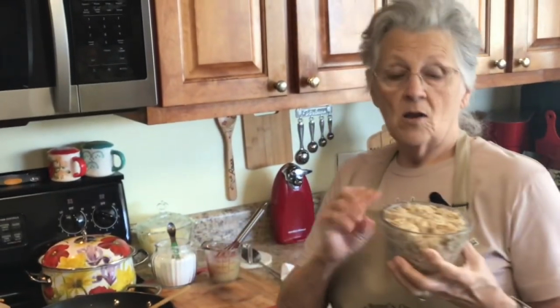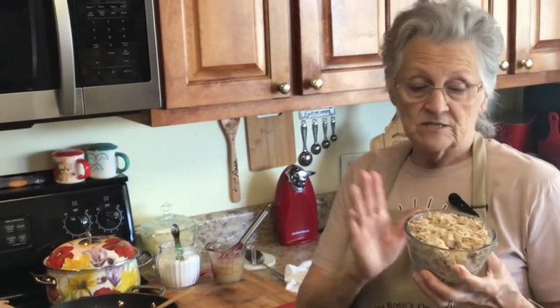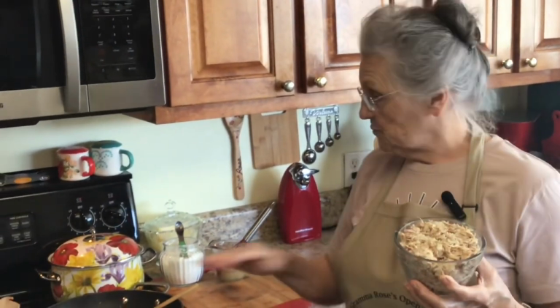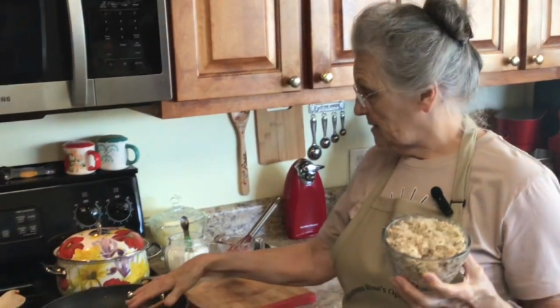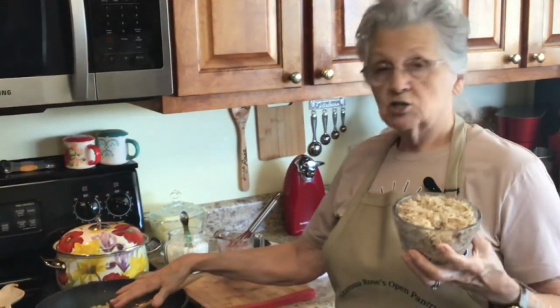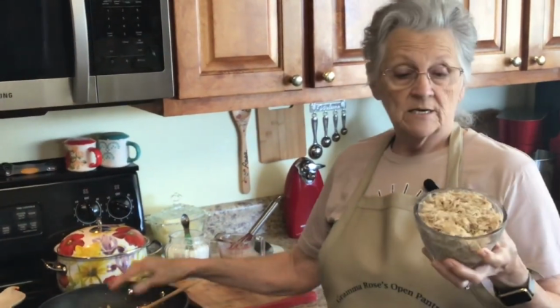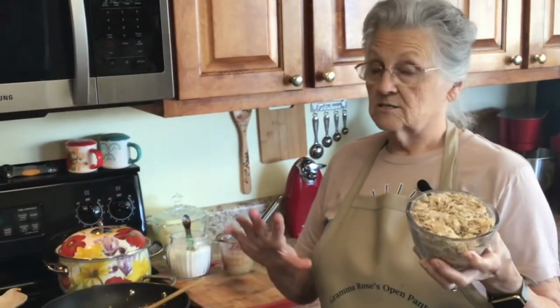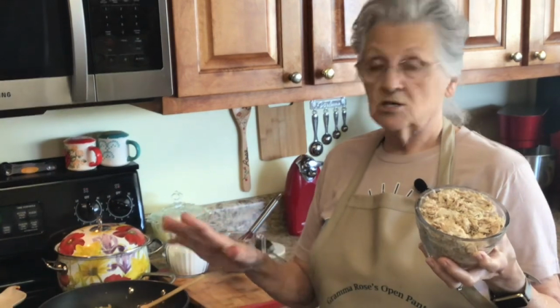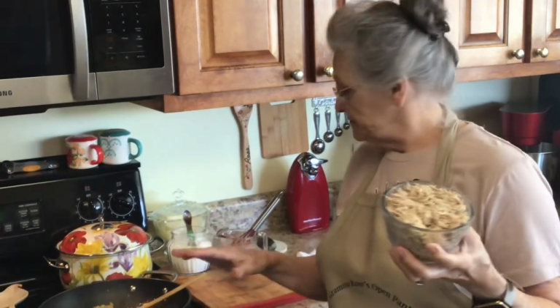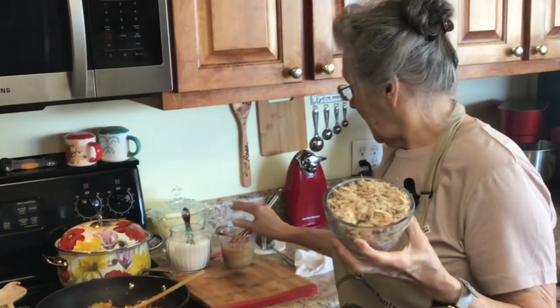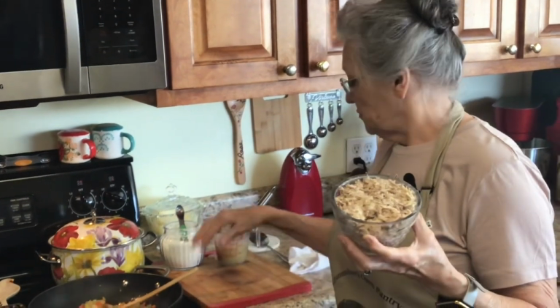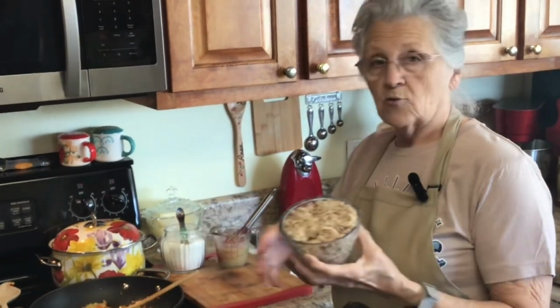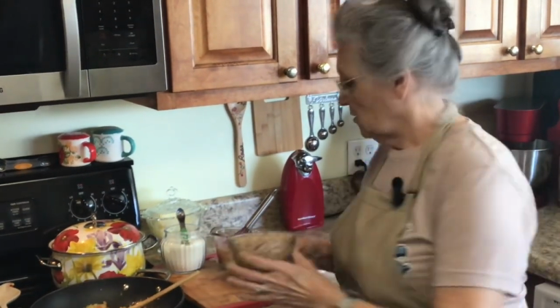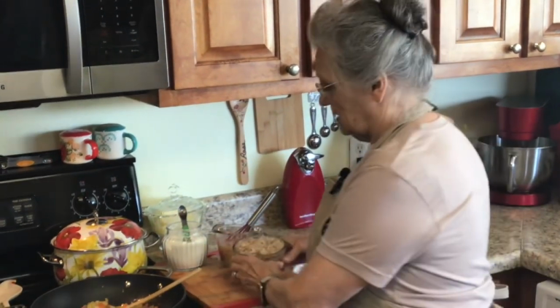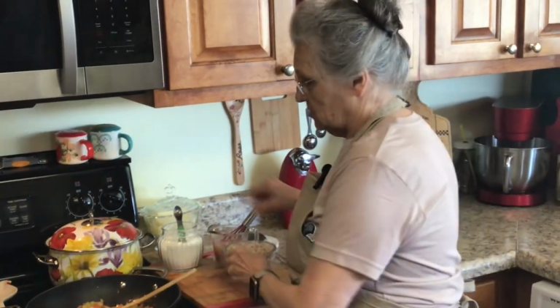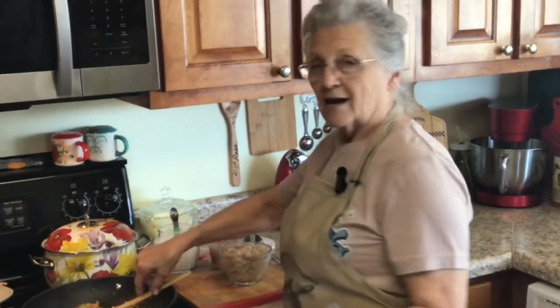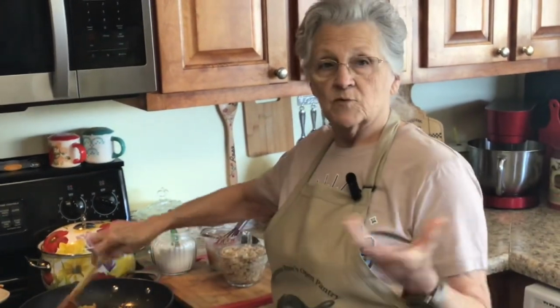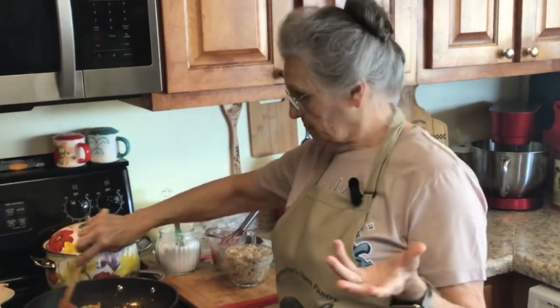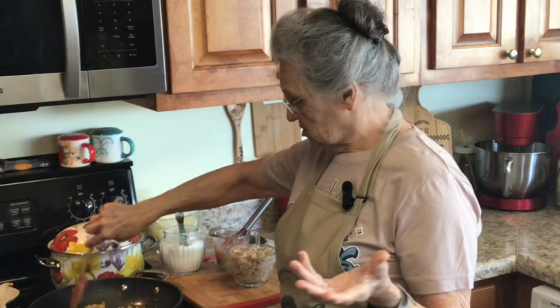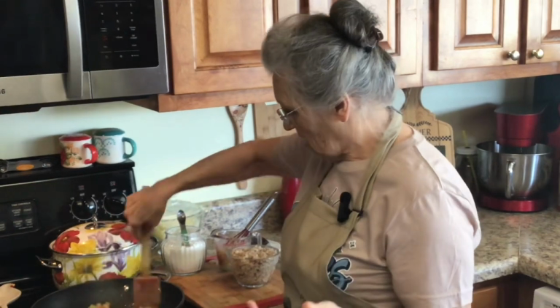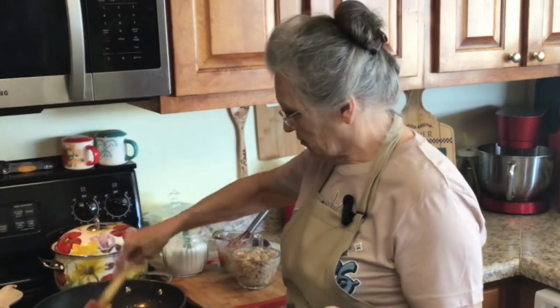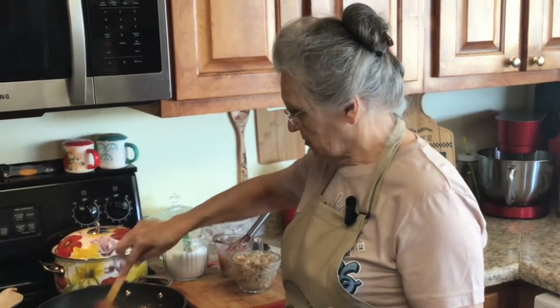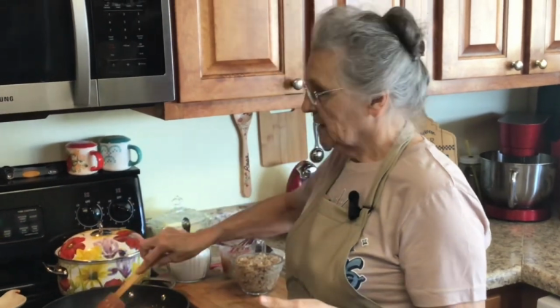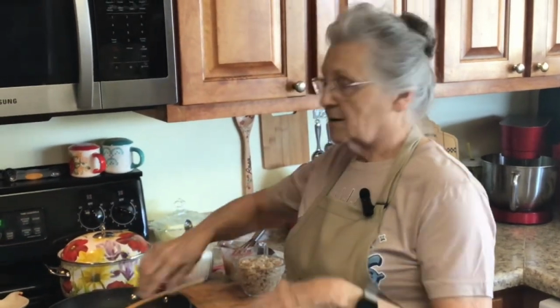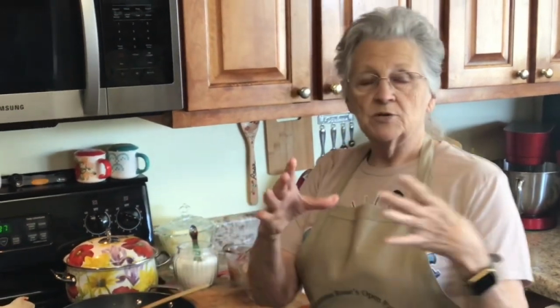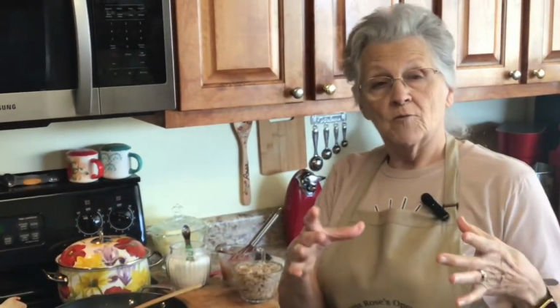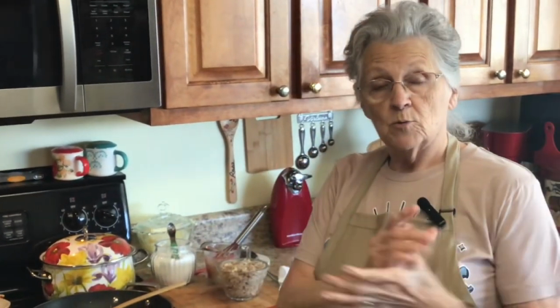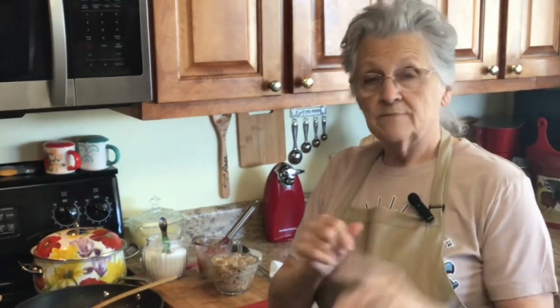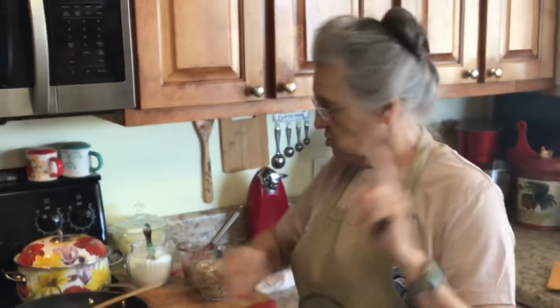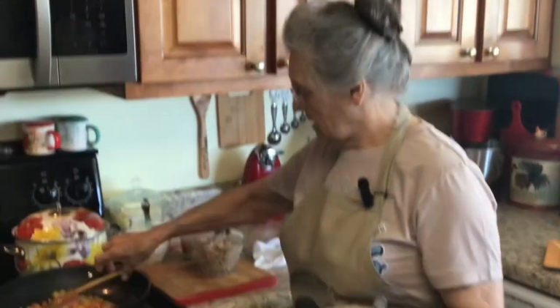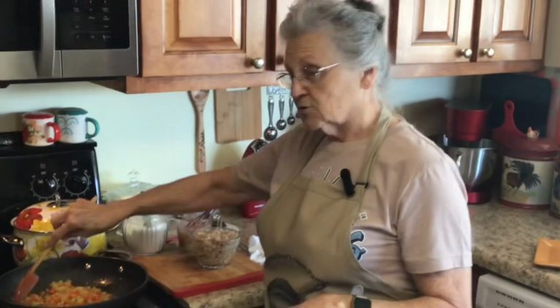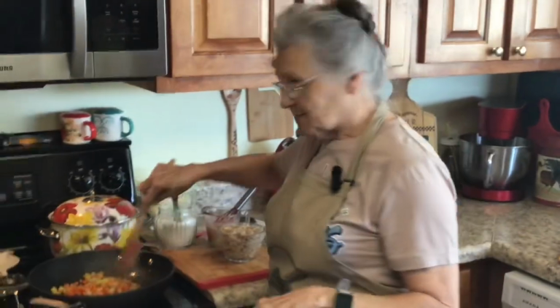Once my vegetables sauté, all I have to do is put my turkey in — it's already done — and put my gravy over it and let it cook for about three or four minutes just to get hot through and through. Then I'm going to put it over my cornbread and show you how I do it.